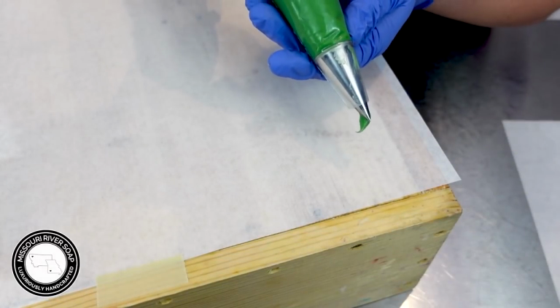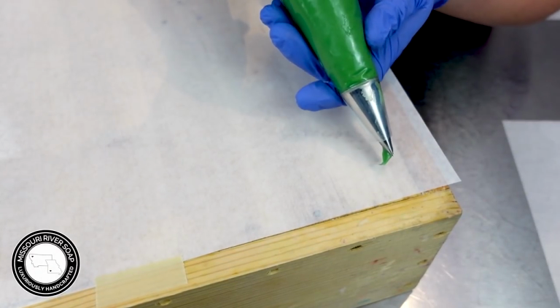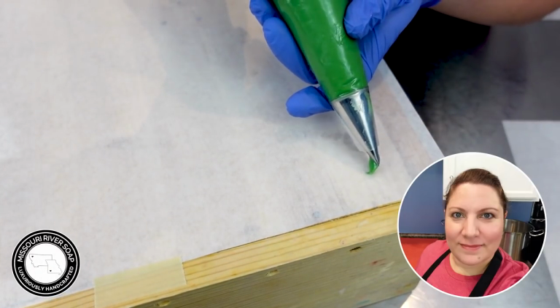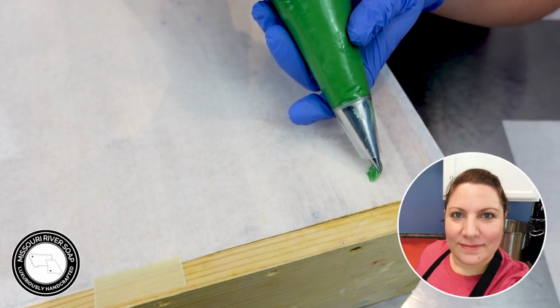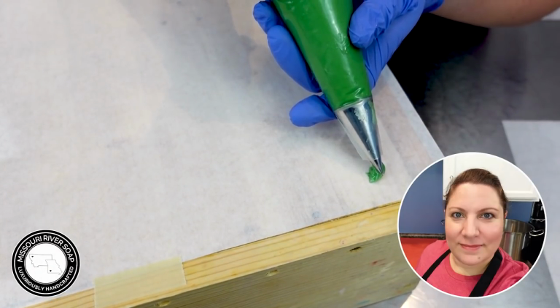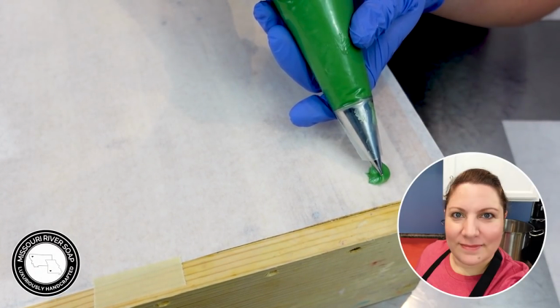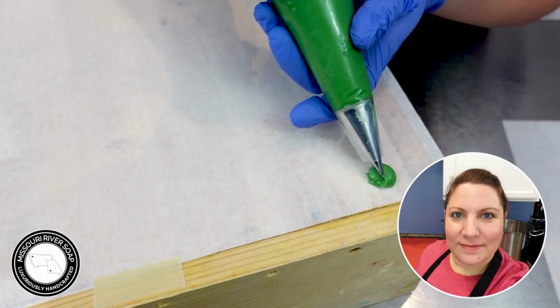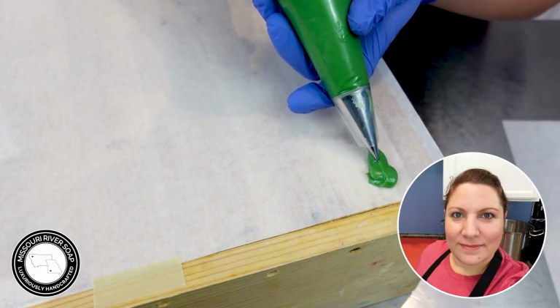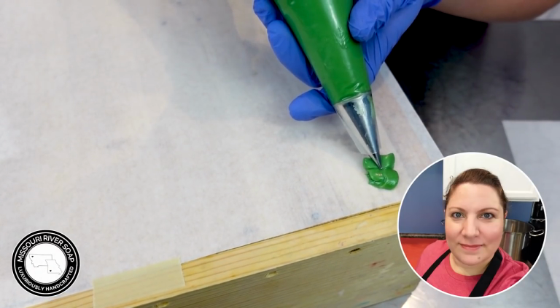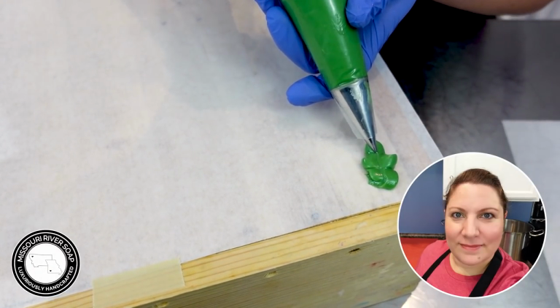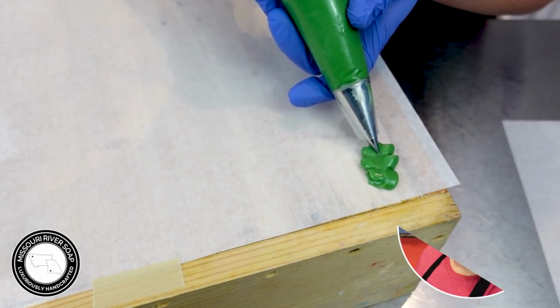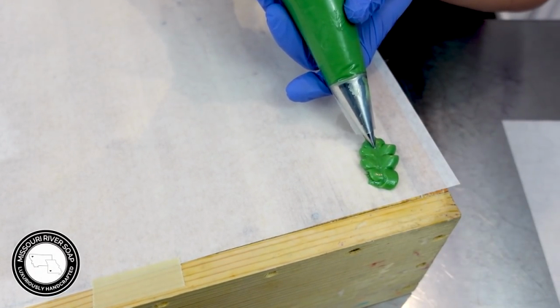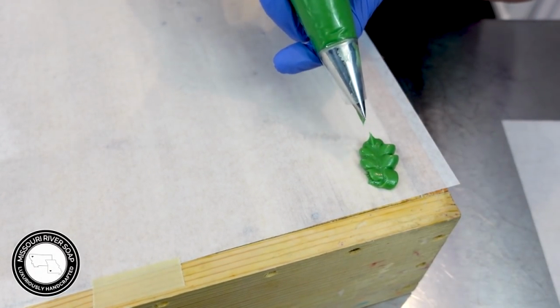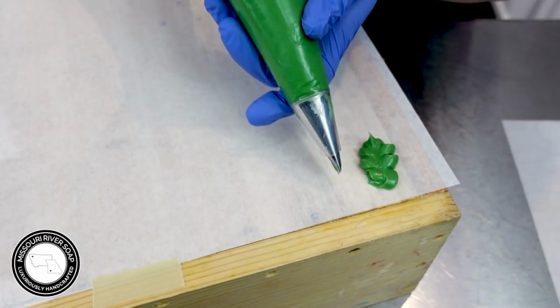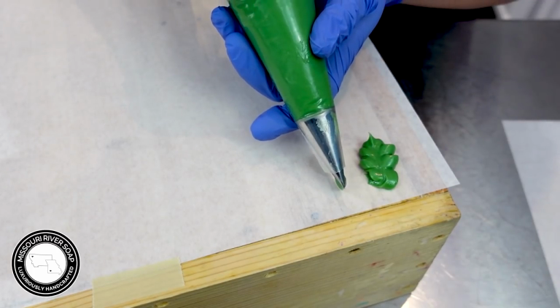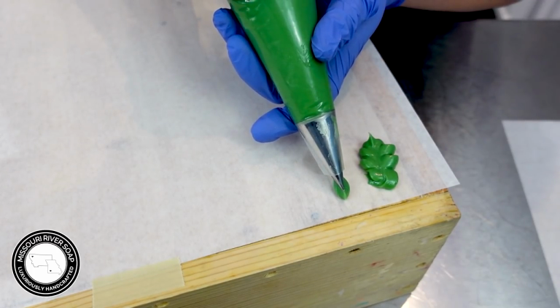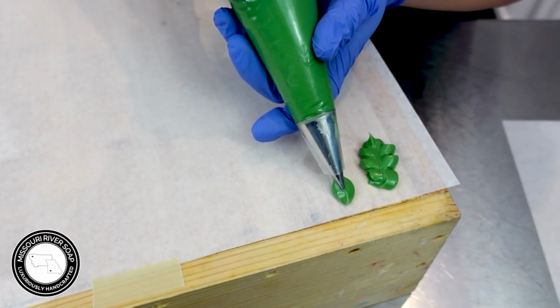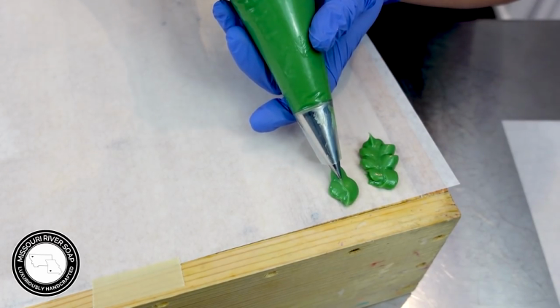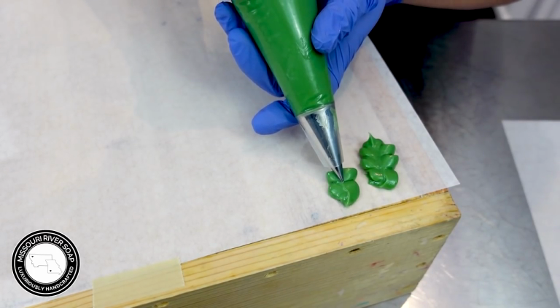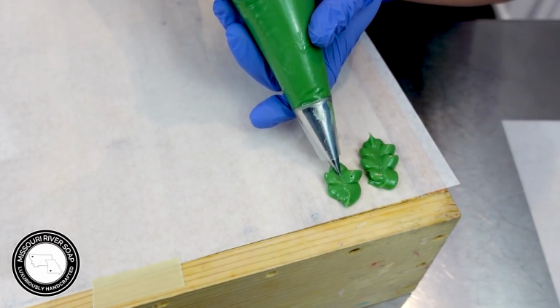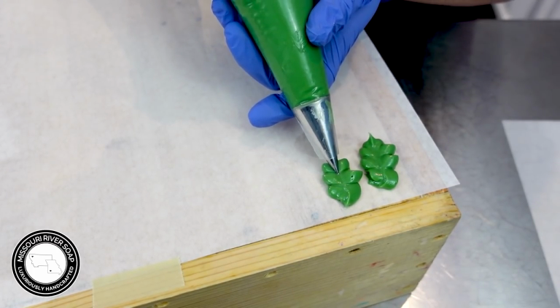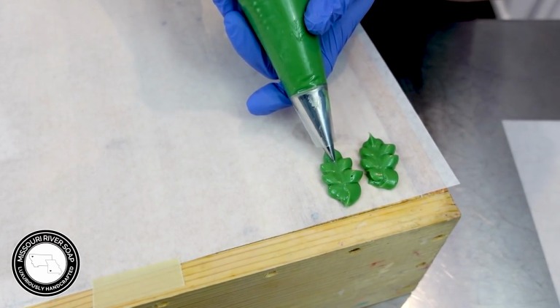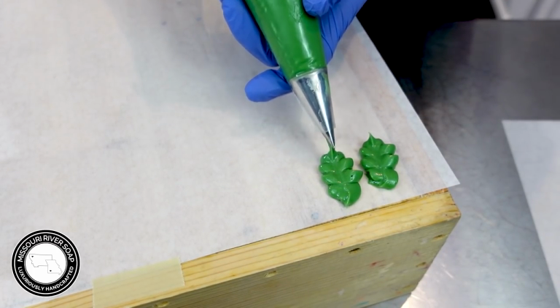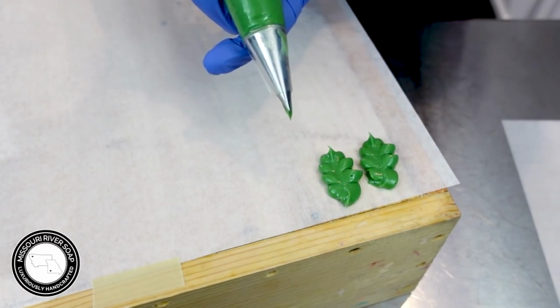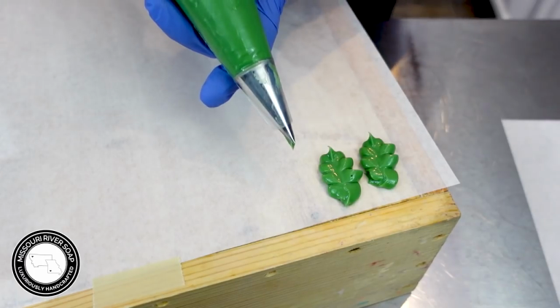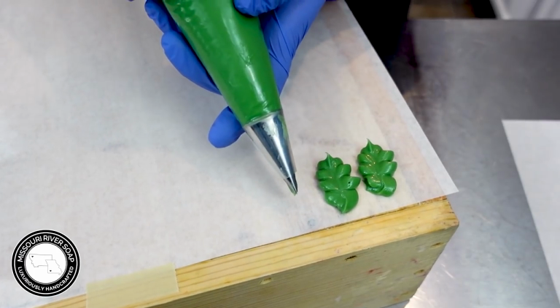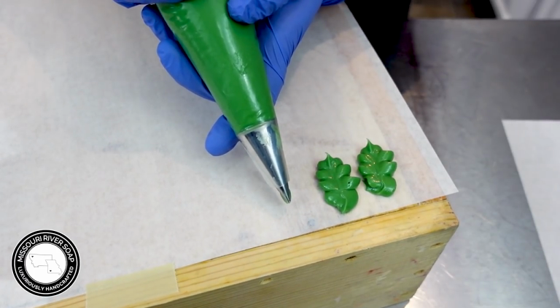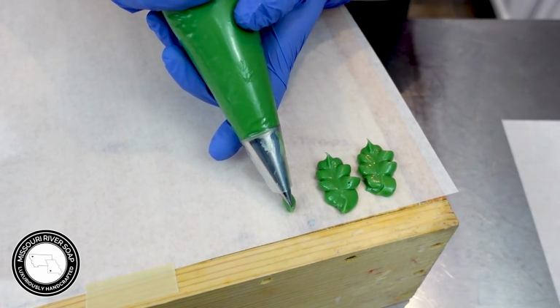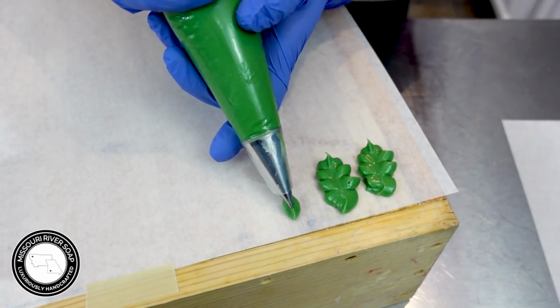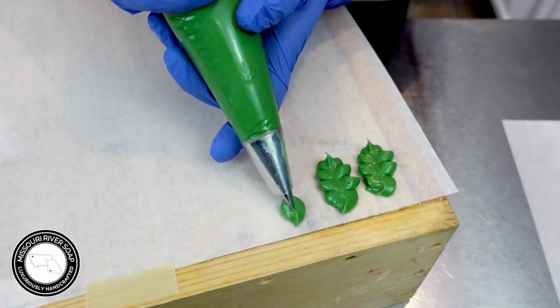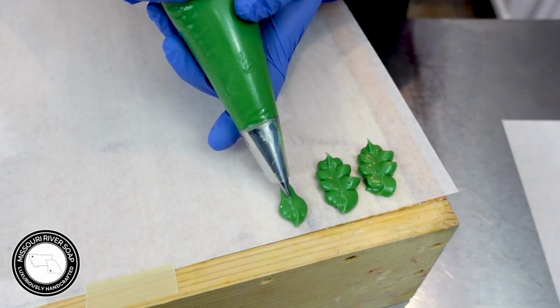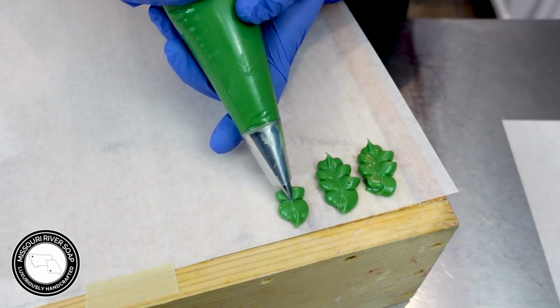Hi everyone, I'm Holly. Before I made the Holly Jolly Soap, I needed to prep by making the holly leaves. I made just a small batch of soap and waited for it to get thick, then I used the Wilton 366 leaf tip to pipe the hollies.